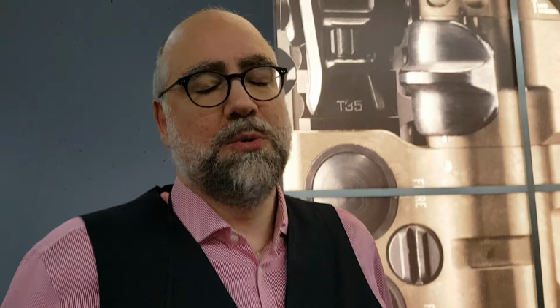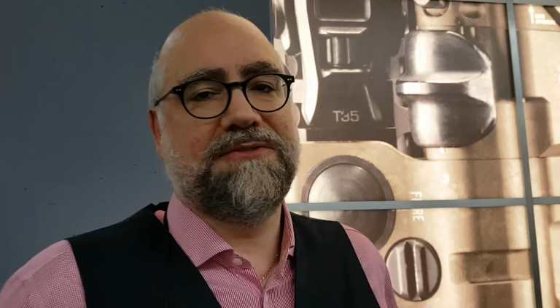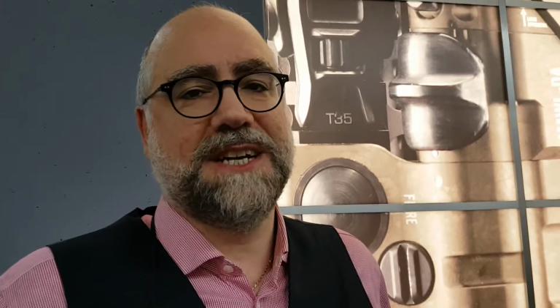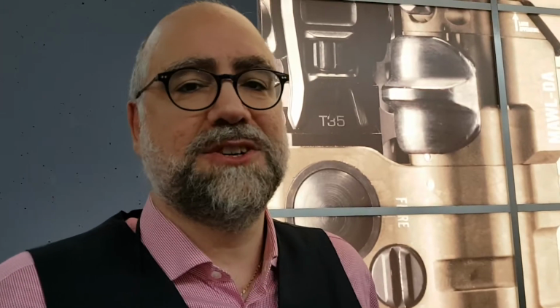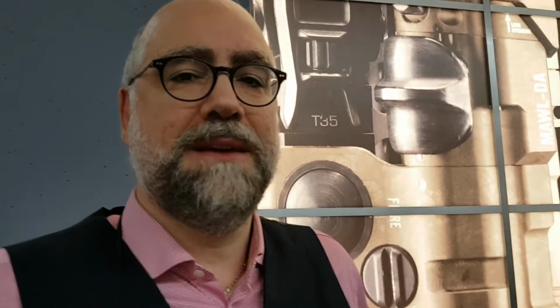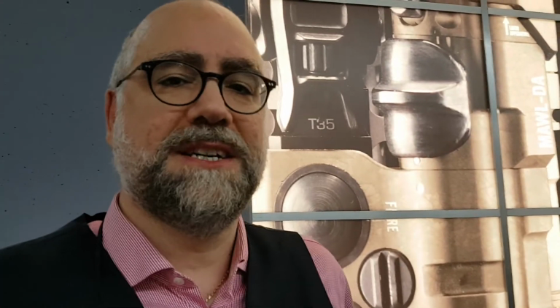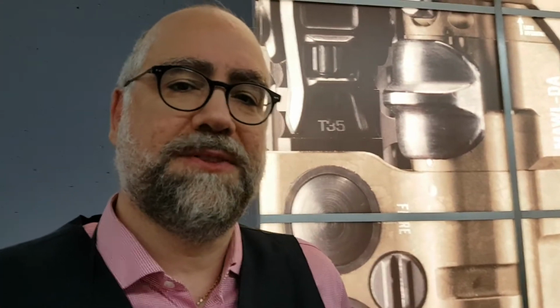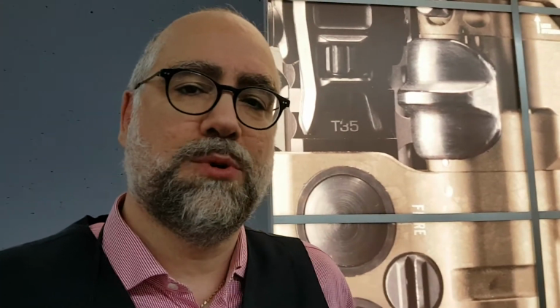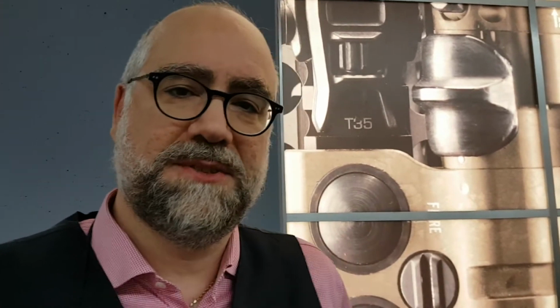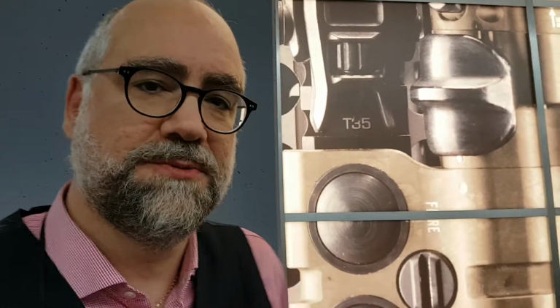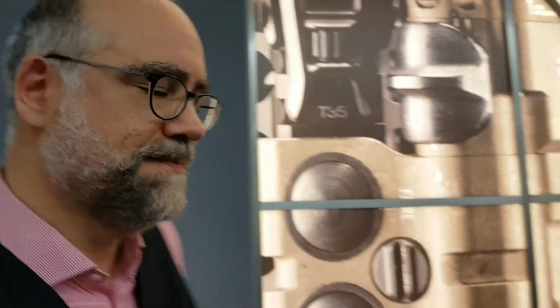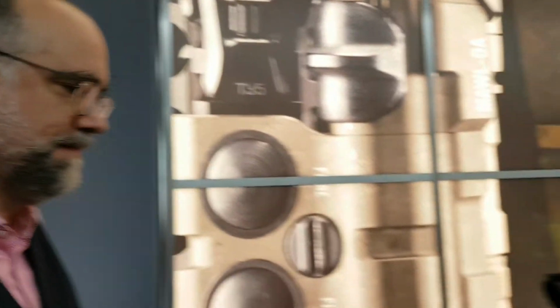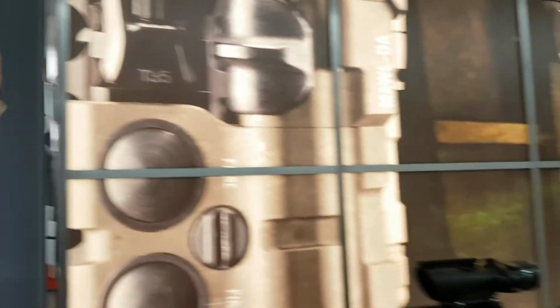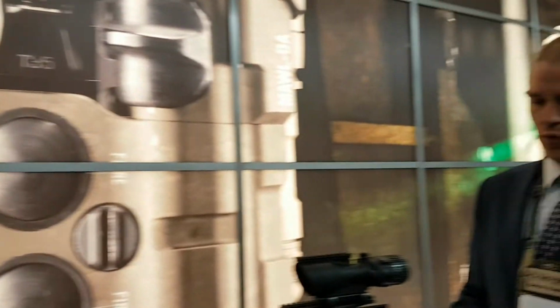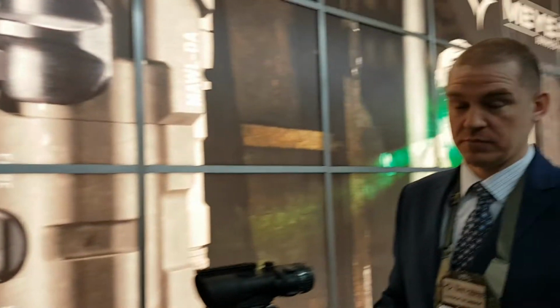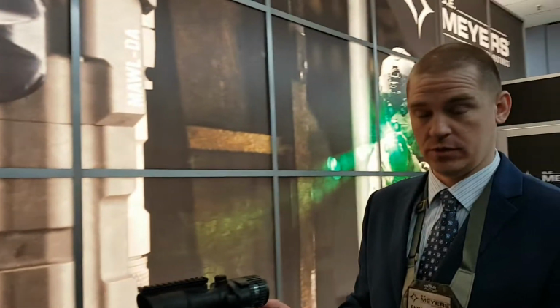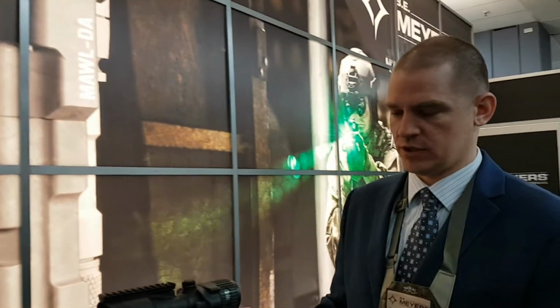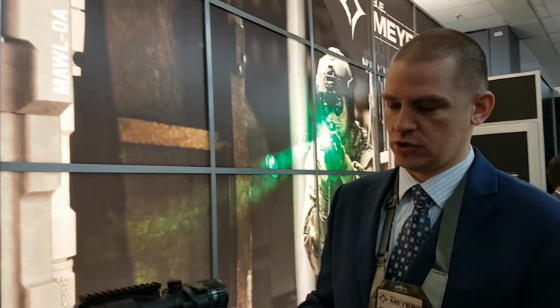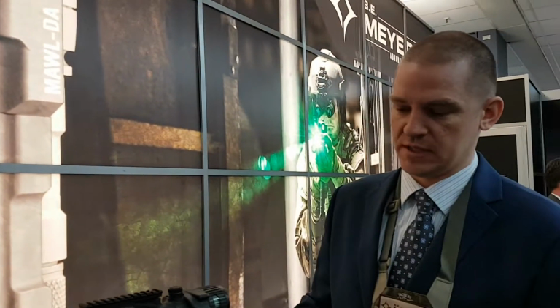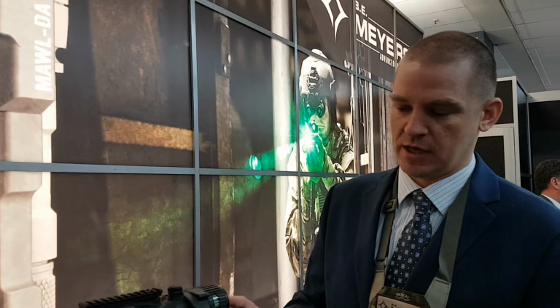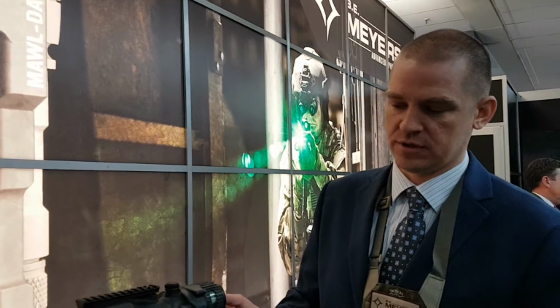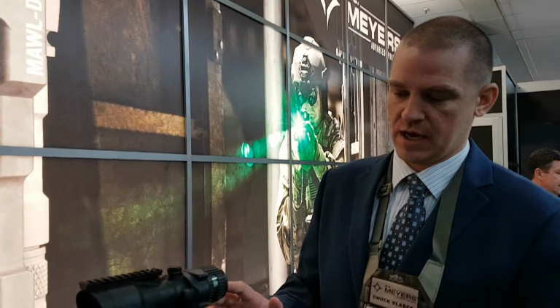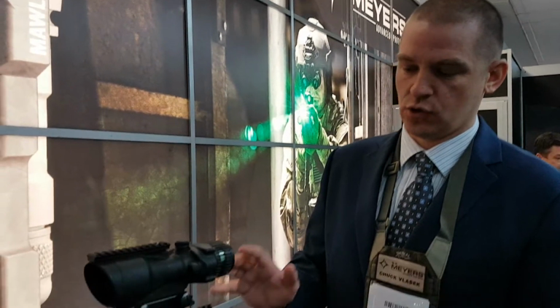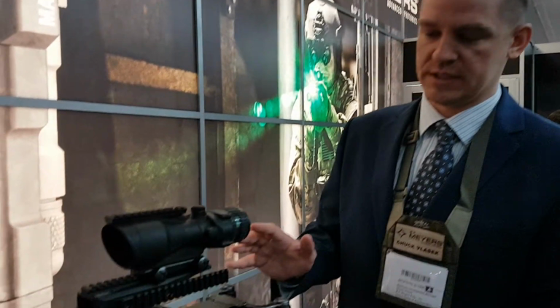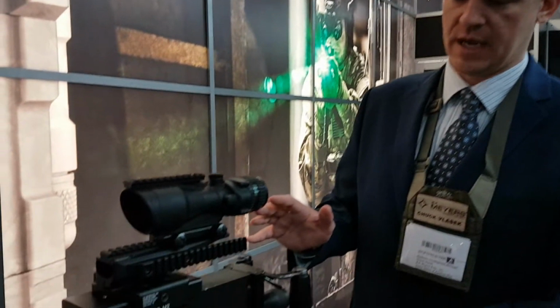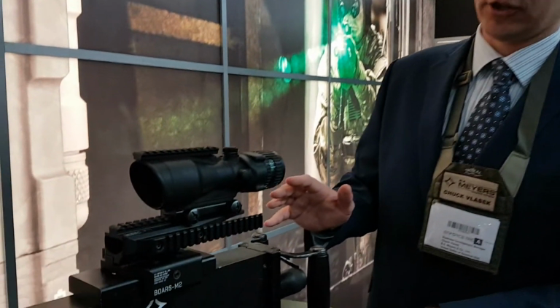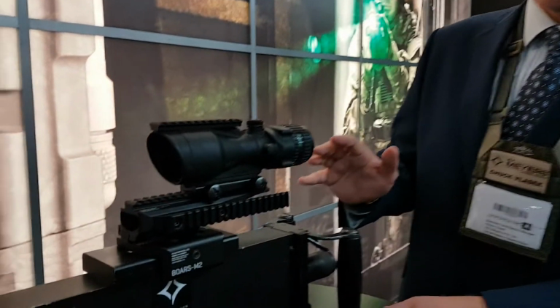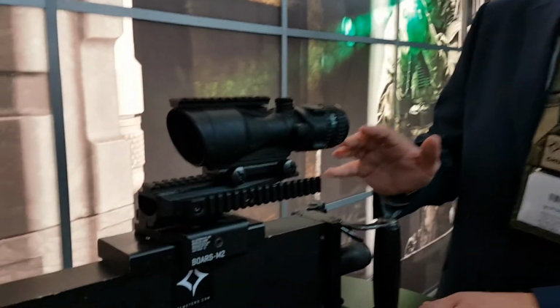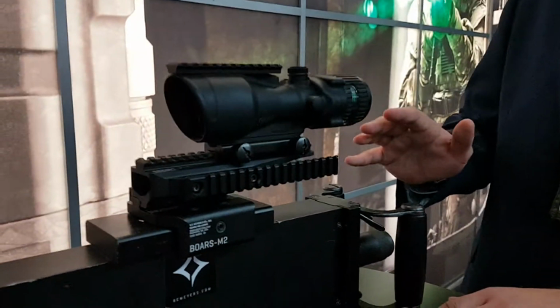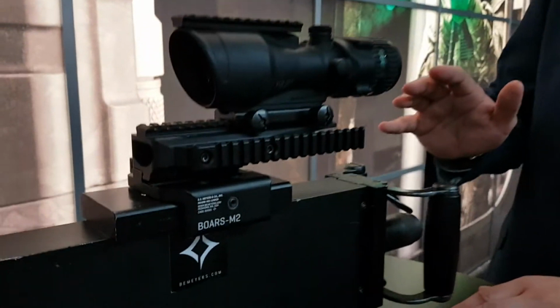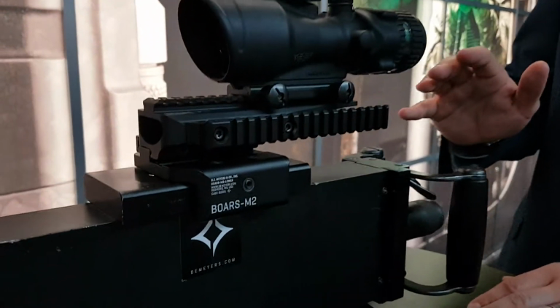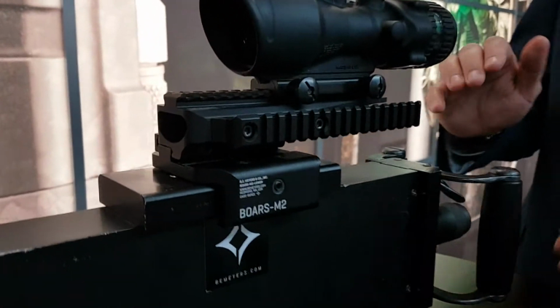We're at EnforceTech talking to B.E. Myers about the BOARS-M2. The BOARS-M2 is a two-piece modular design, quick-detach M2 machine gun optic mount.